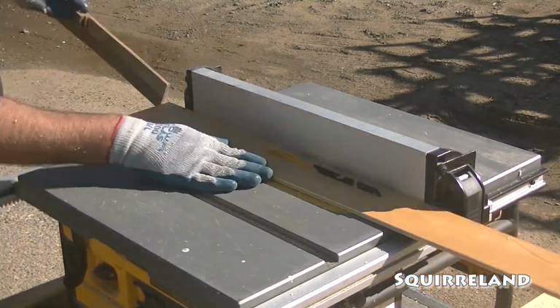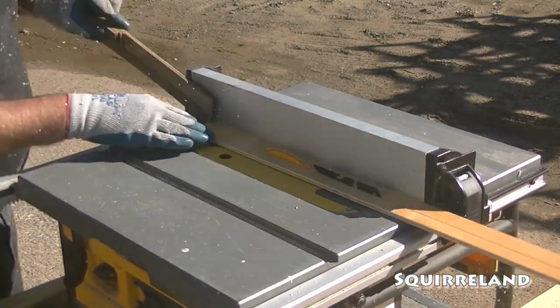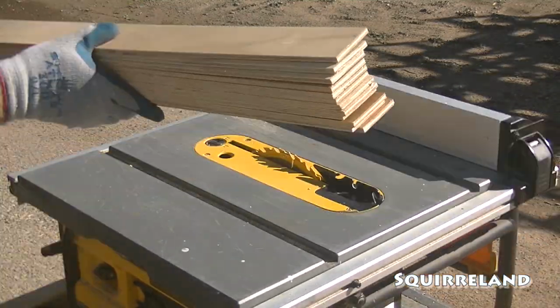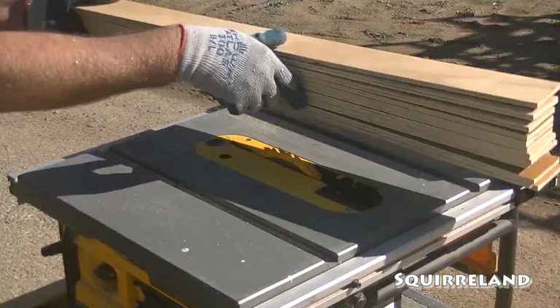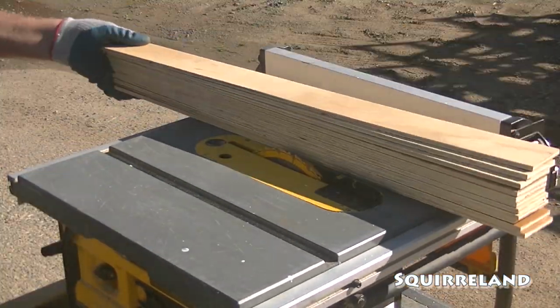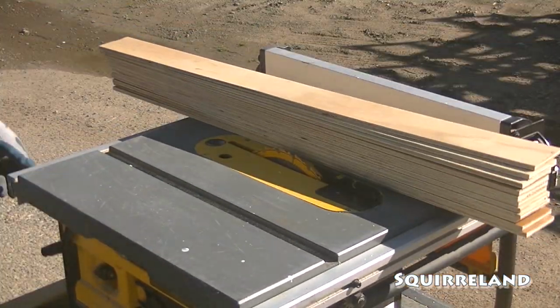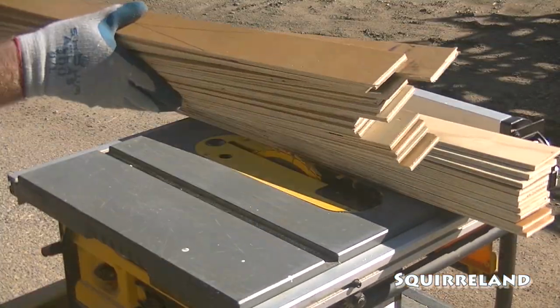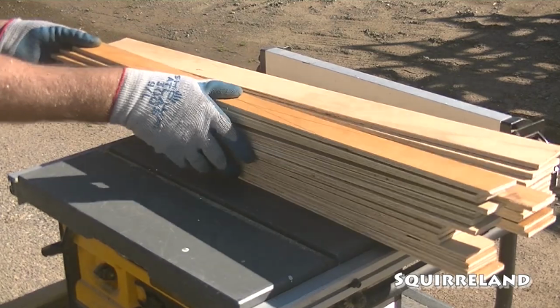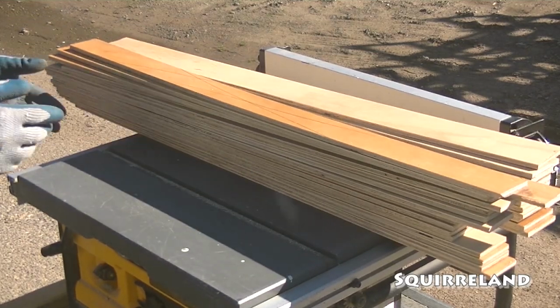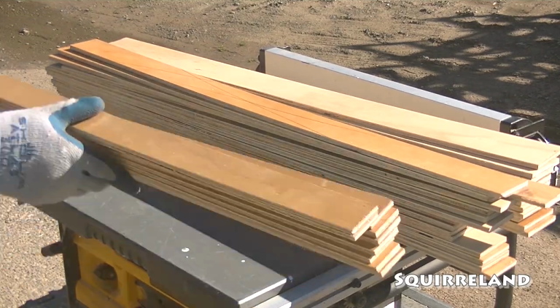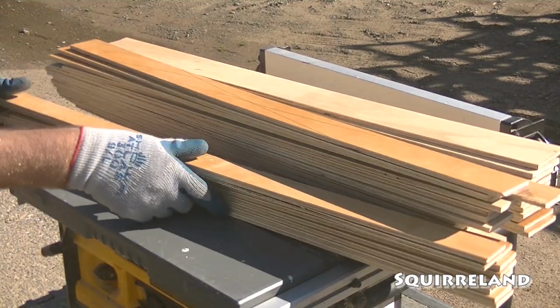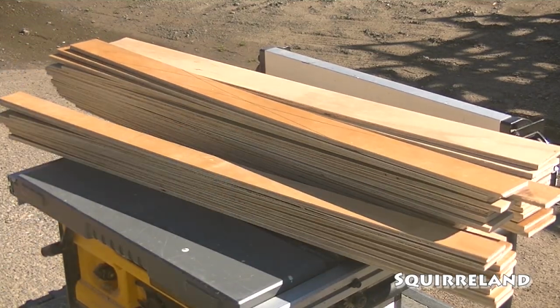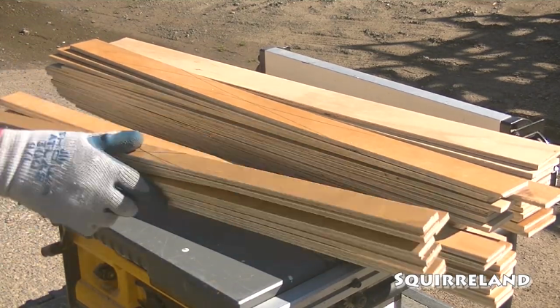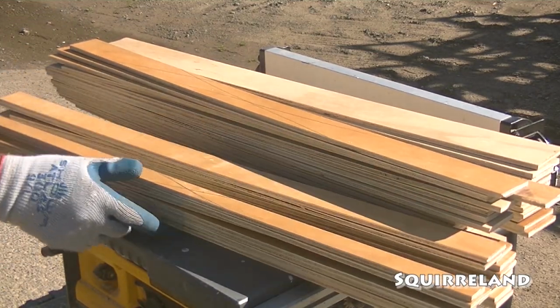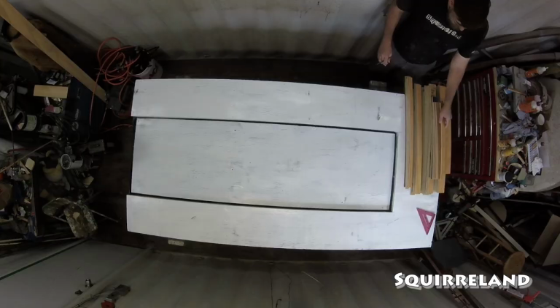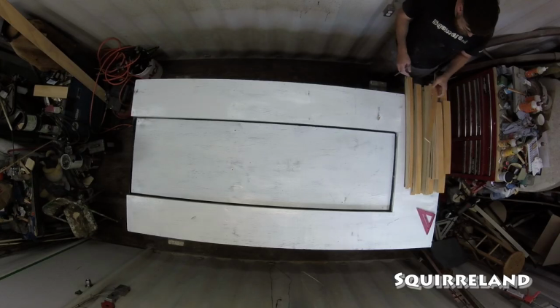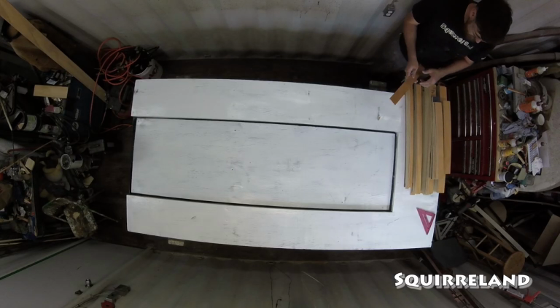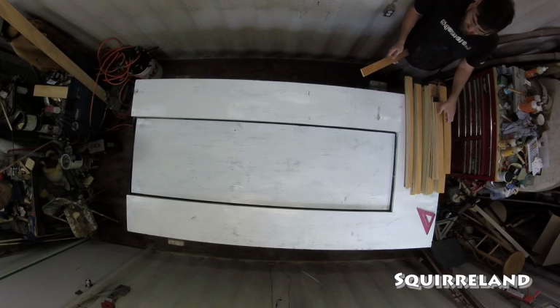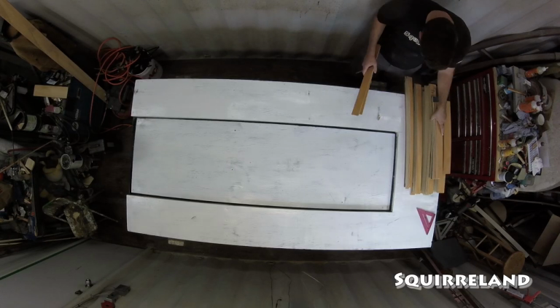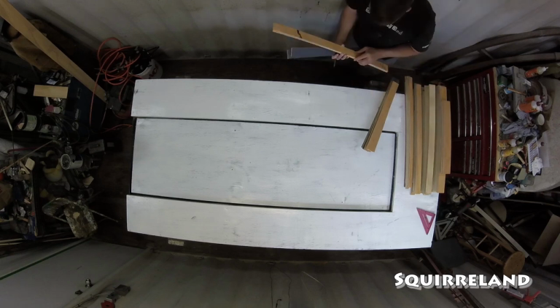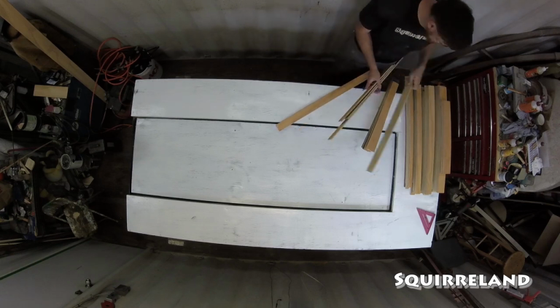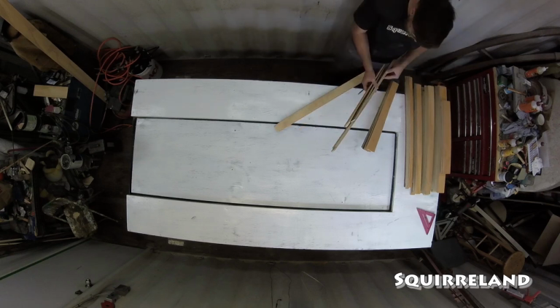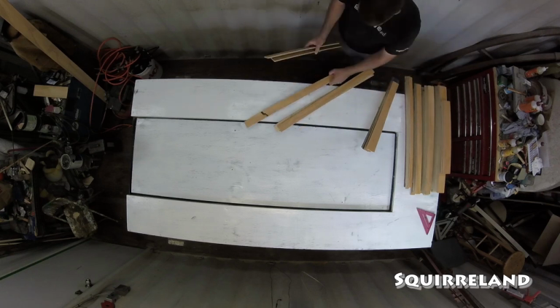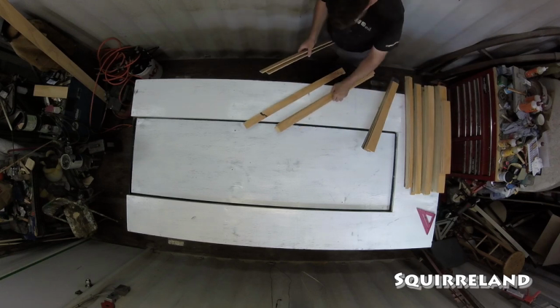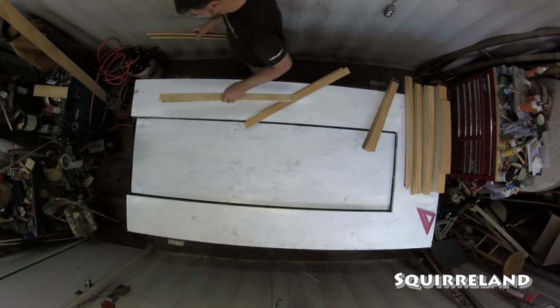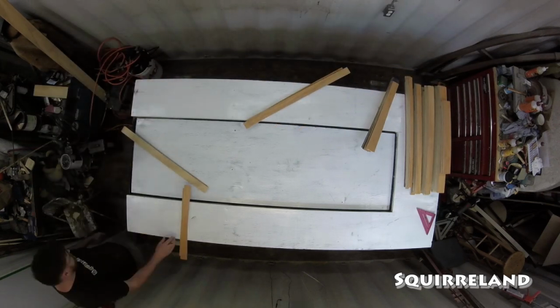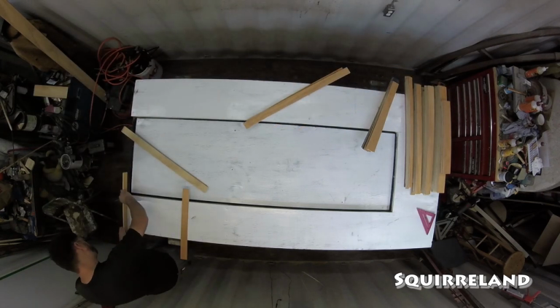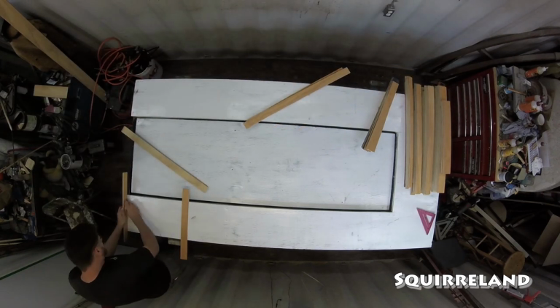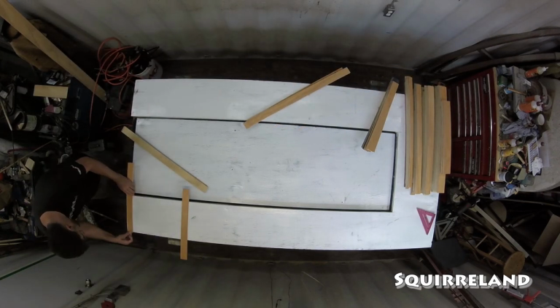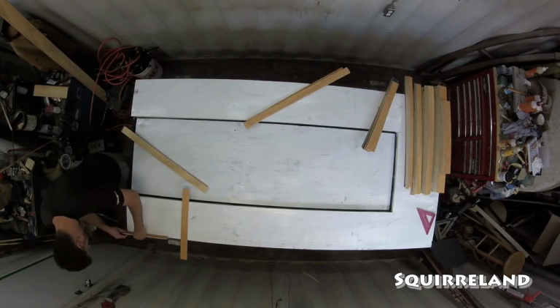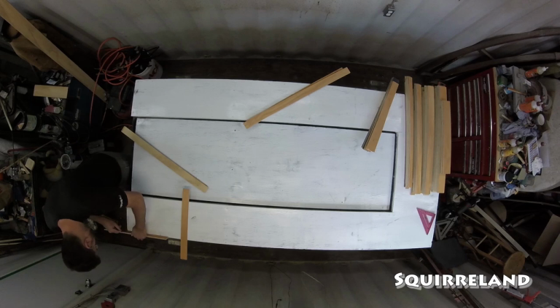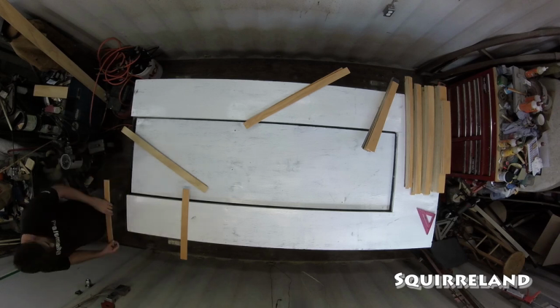I think I made a few too many of these strips for this one panel. No worries though, I can just use the extra parts to make more of these types of panels a little bit later on. Now it's time to start laying out my design and figuring out what size each packing crate is going to be.